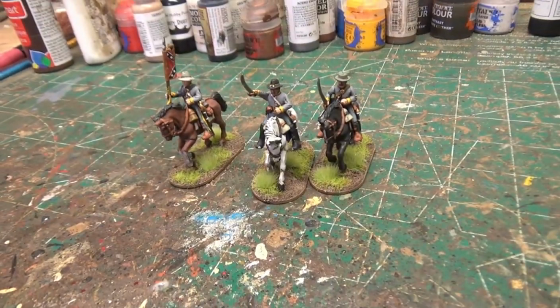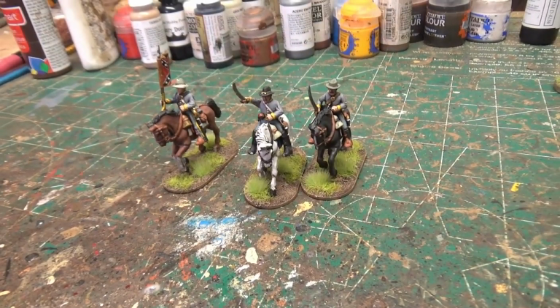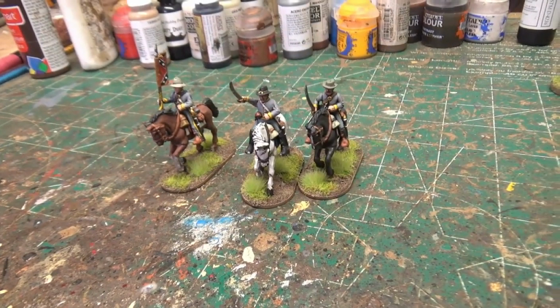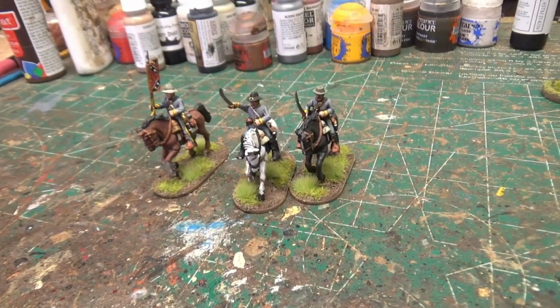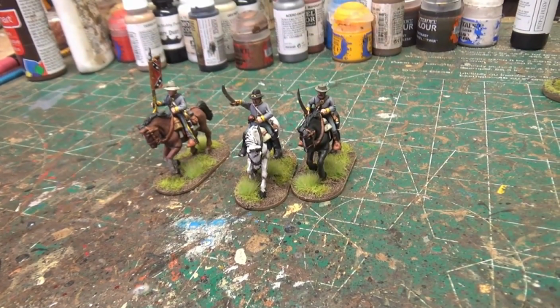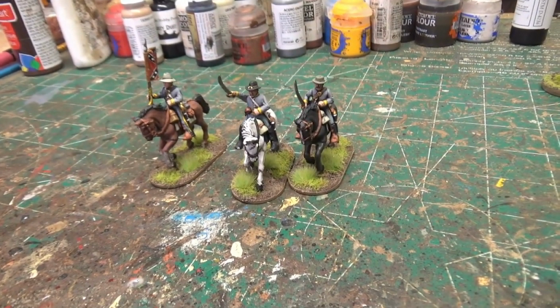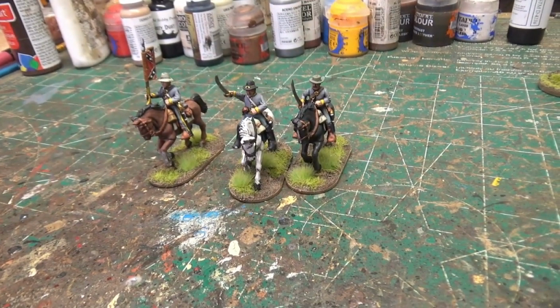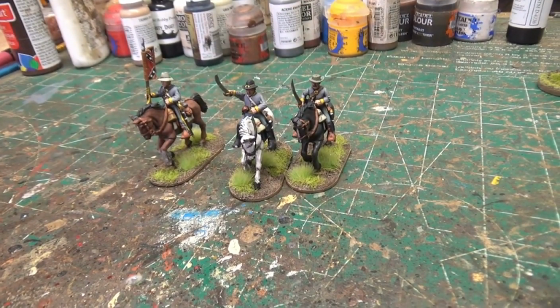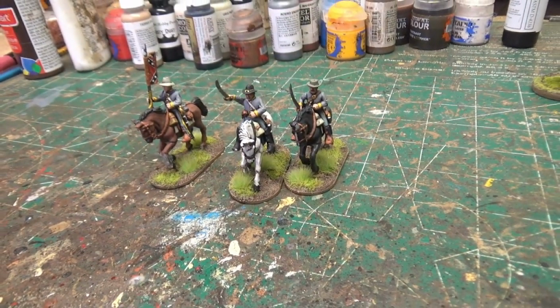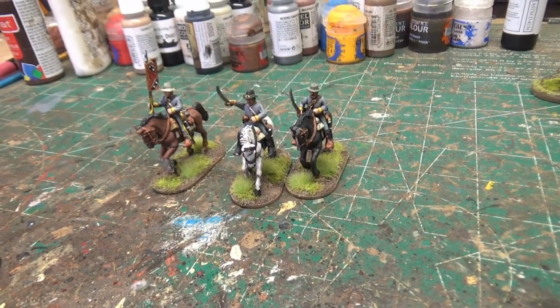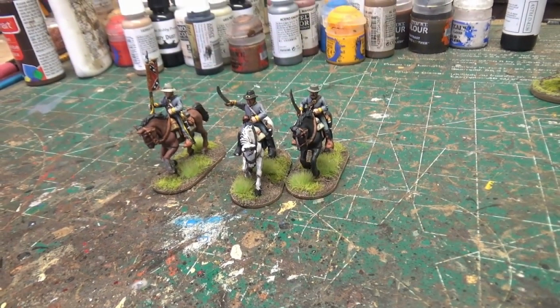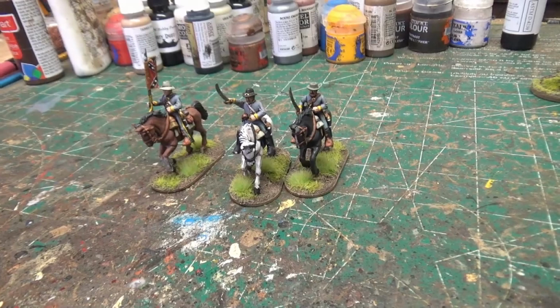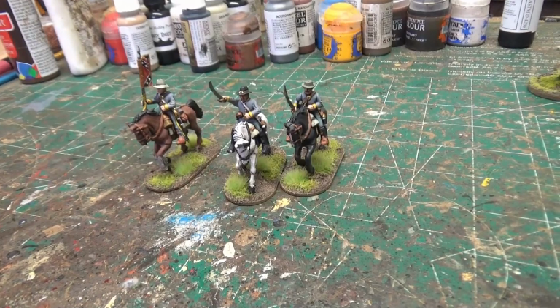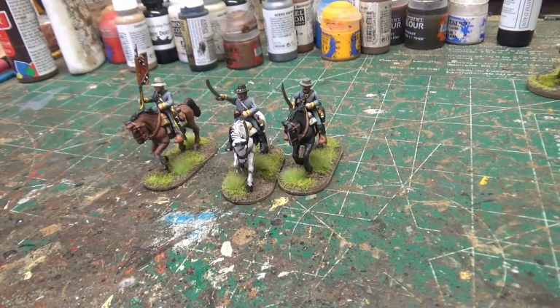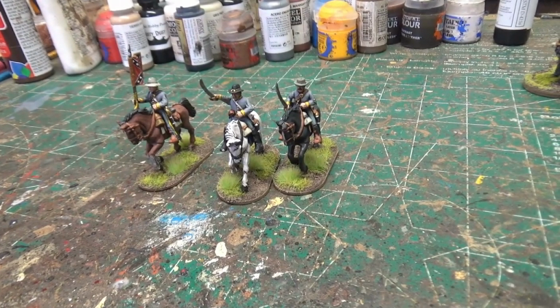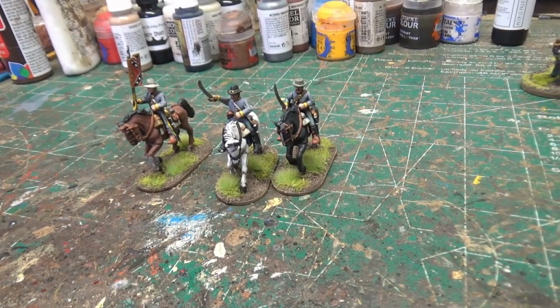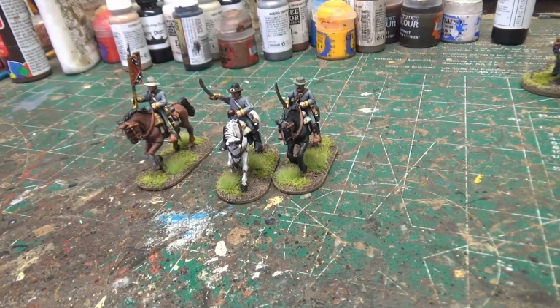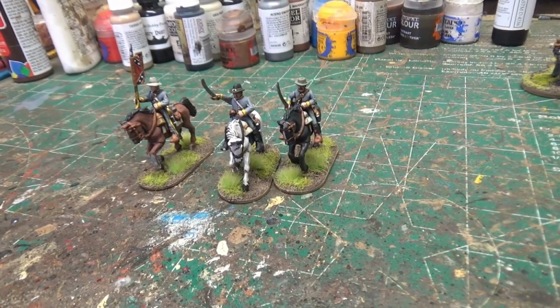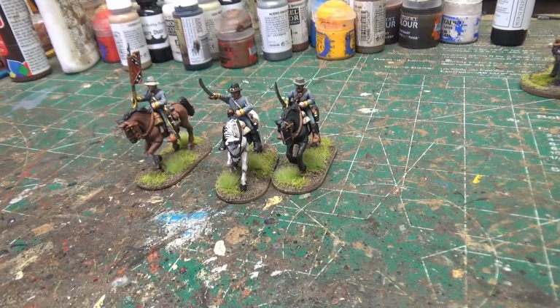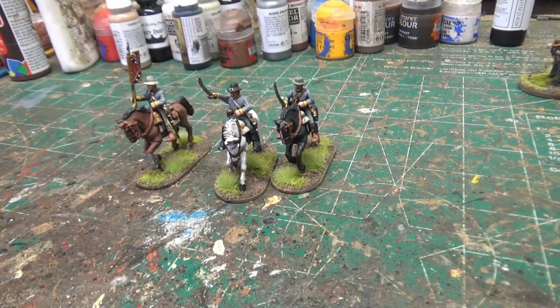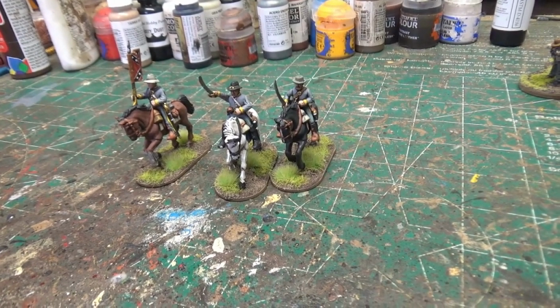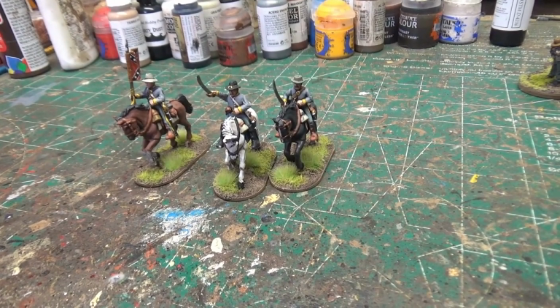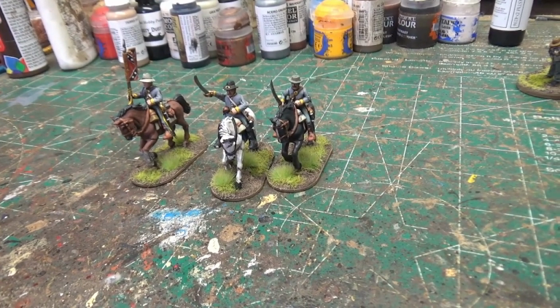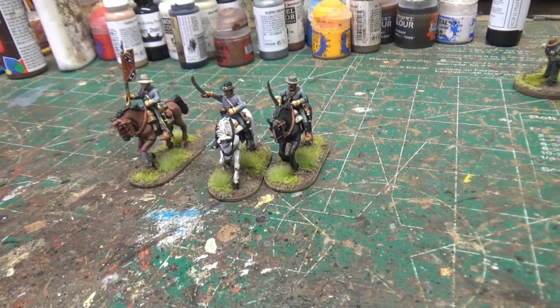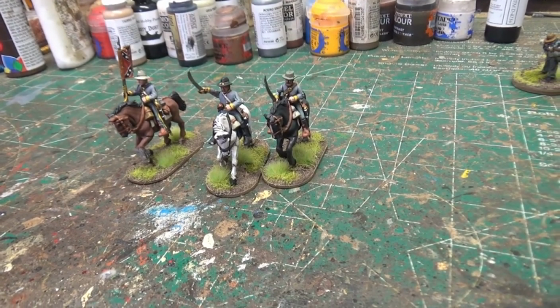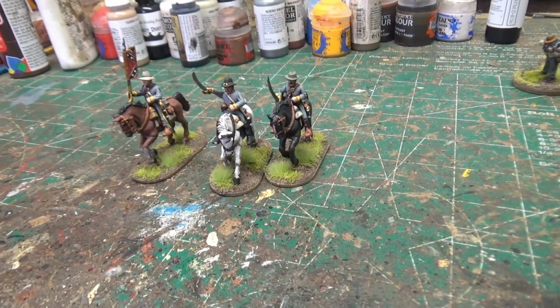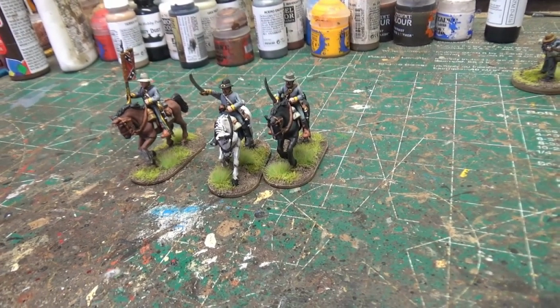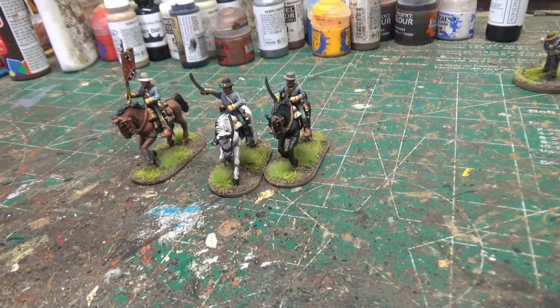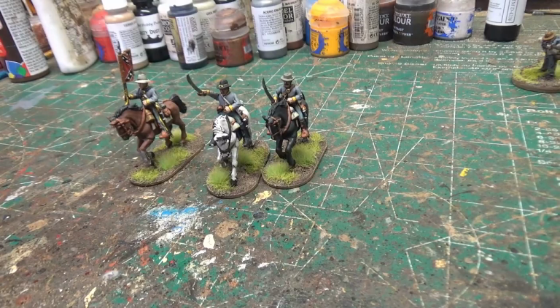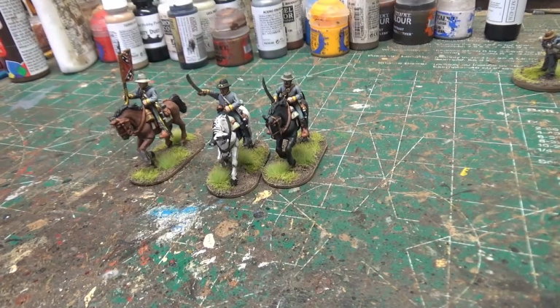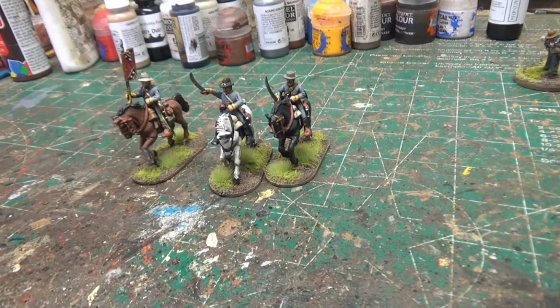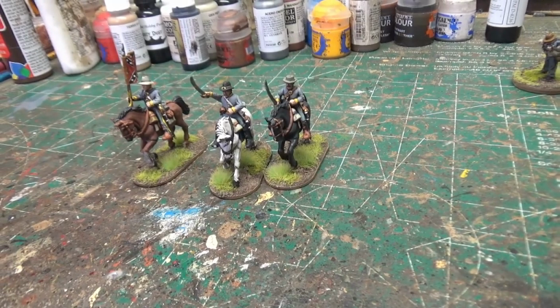Next up, I did three more cavalry. These guys are really cool — they're definitely my favorite models that I've done so far, as the two groups of three cavalry that I've painted.